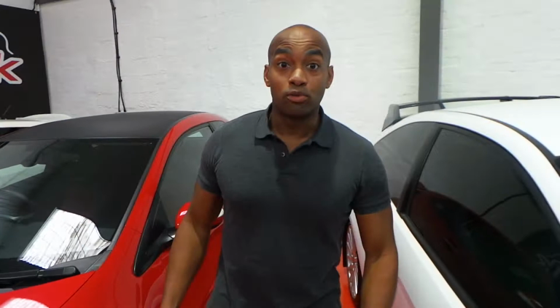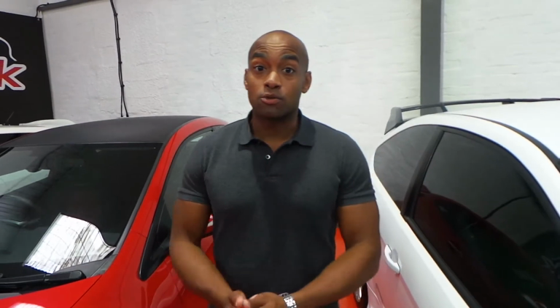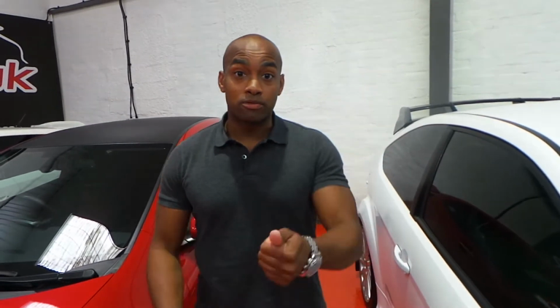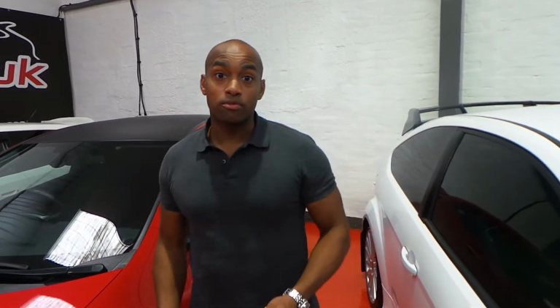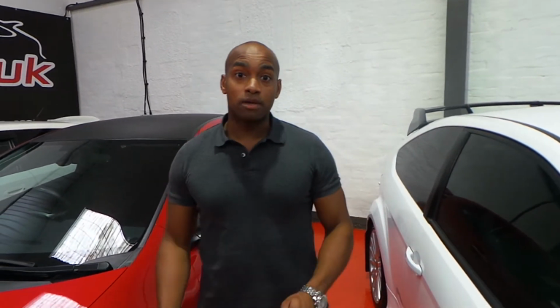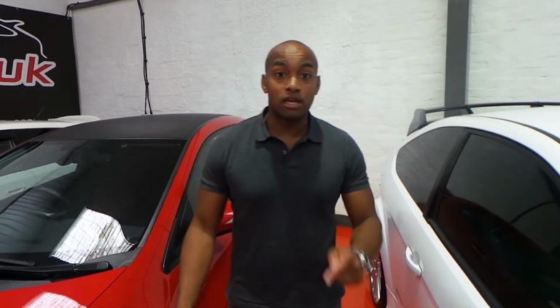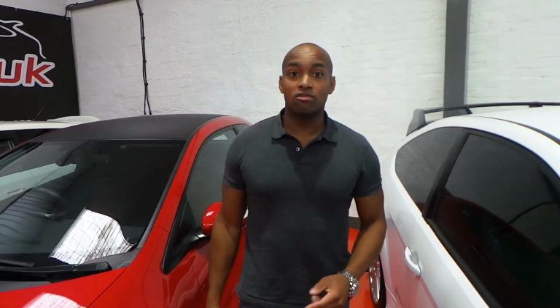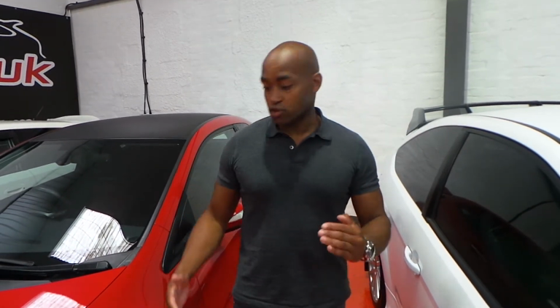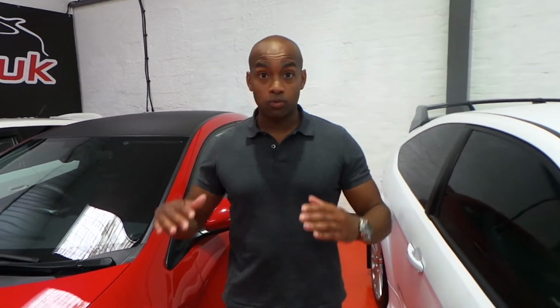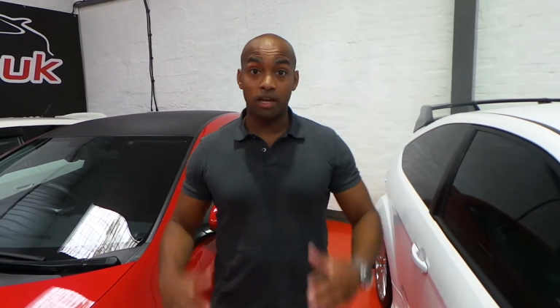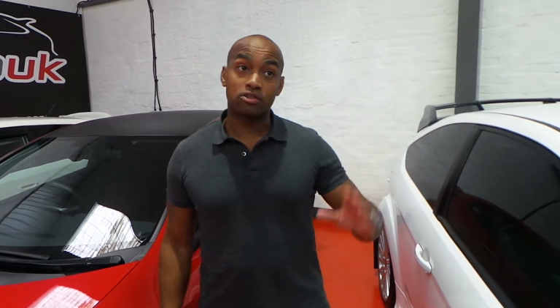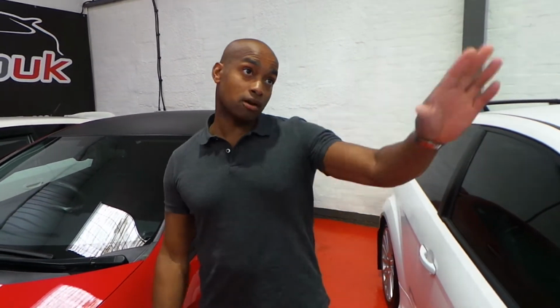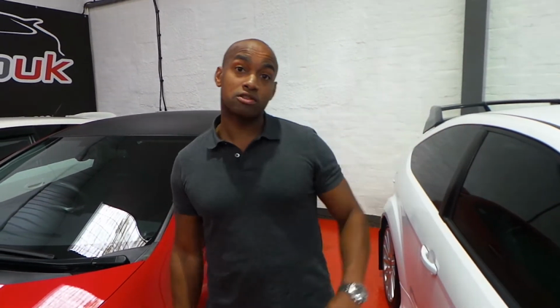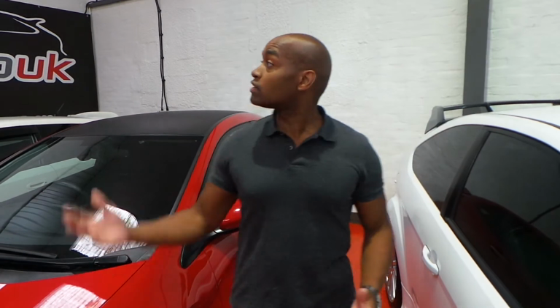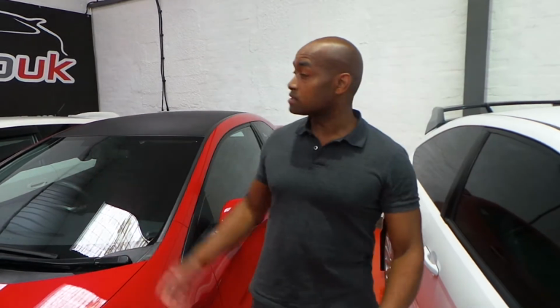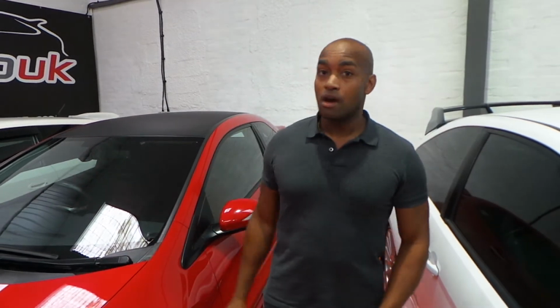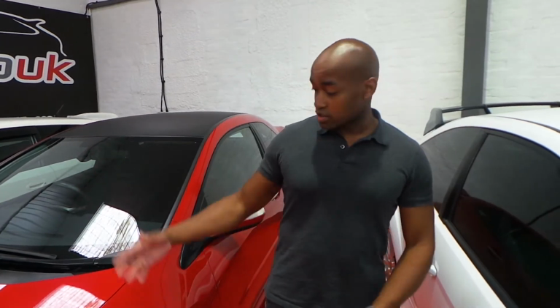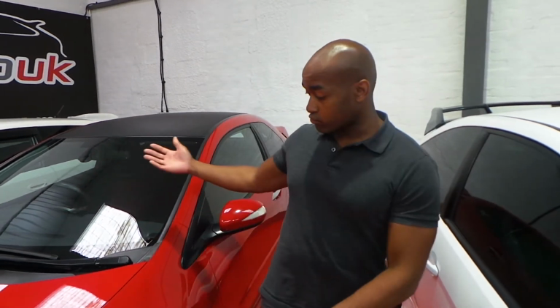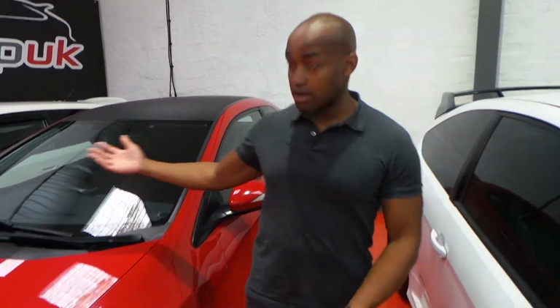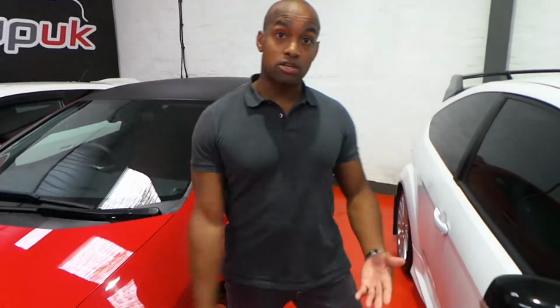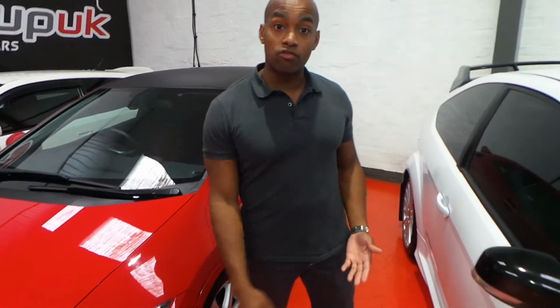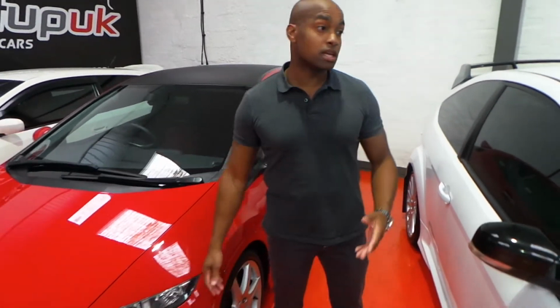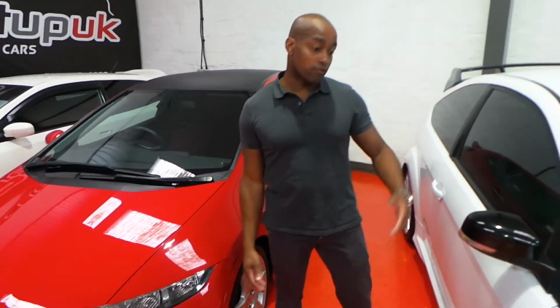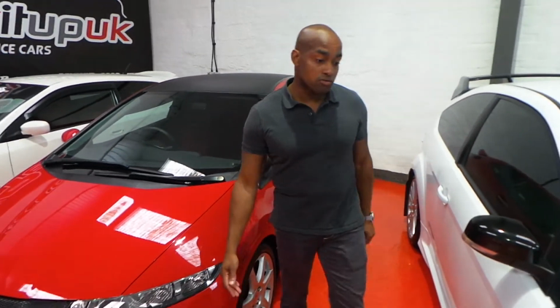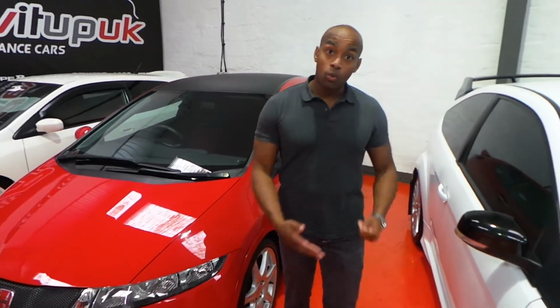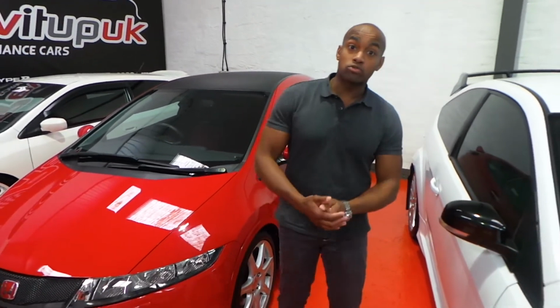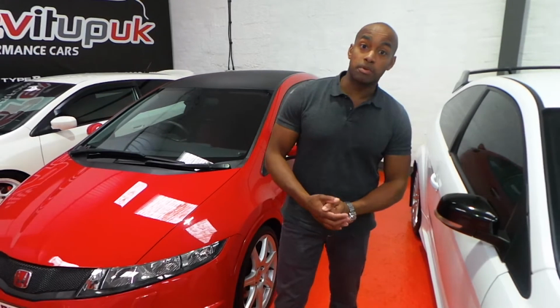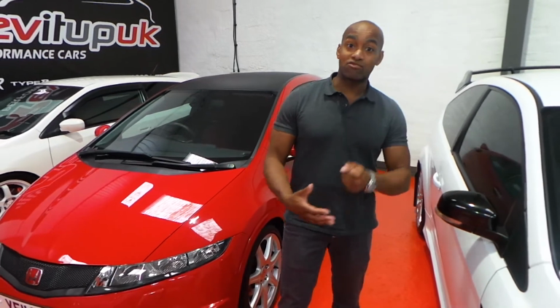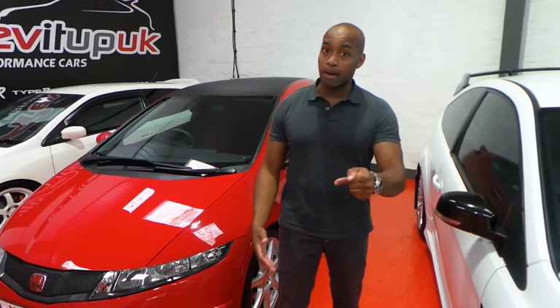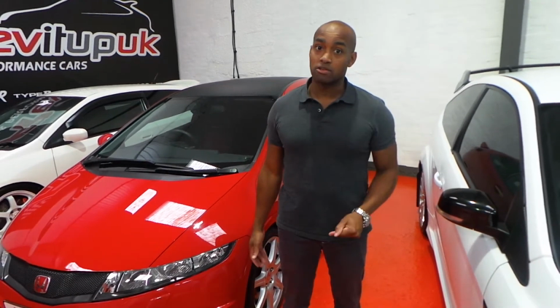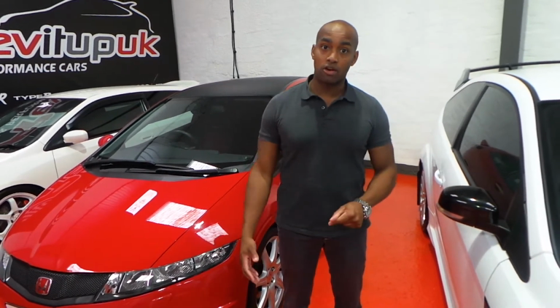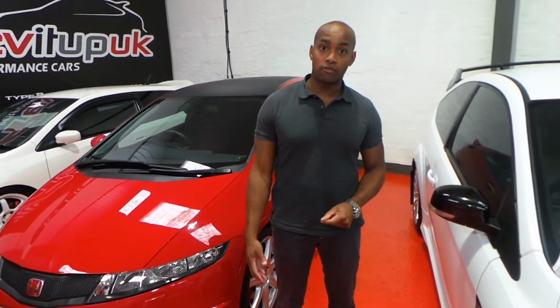Morning guys, welcome to Revit Up UK. My name's Nicholas Lawrence. I've just started working here alongside Mark Longstaff, who runs the business. As you can see, it's a pretty busy showroom — we're selling a lot of vehicles, and we're also going to be adding remapping to the service offered.